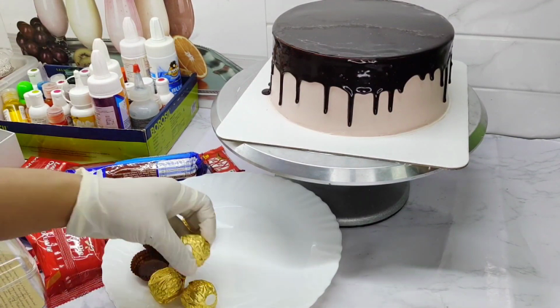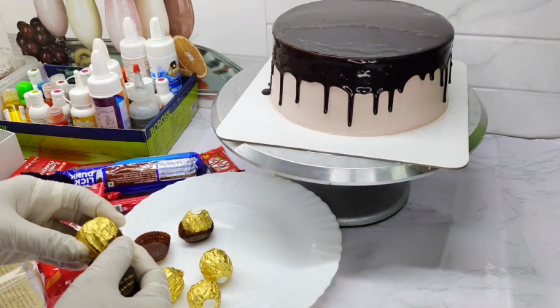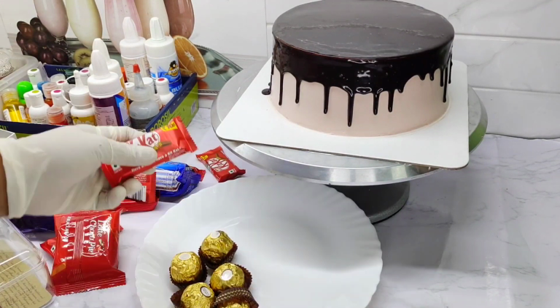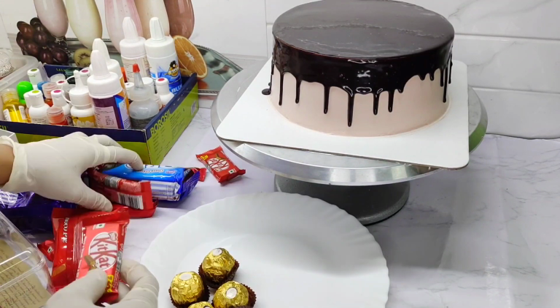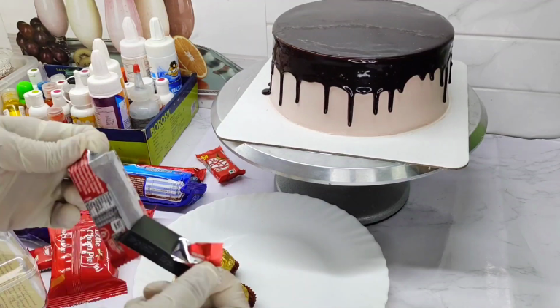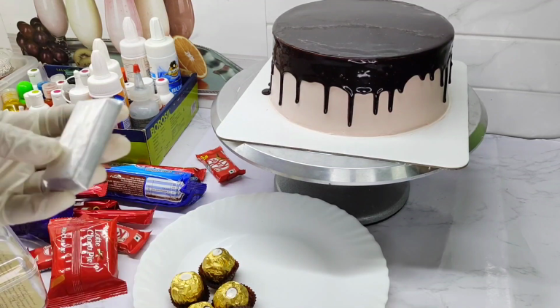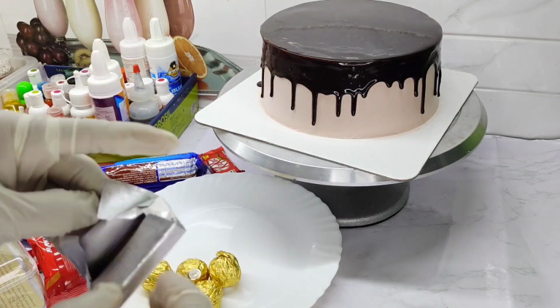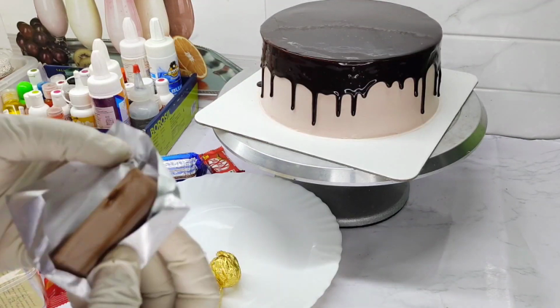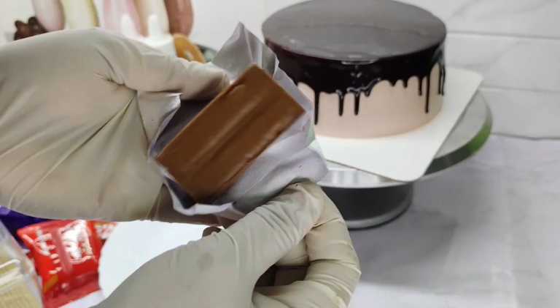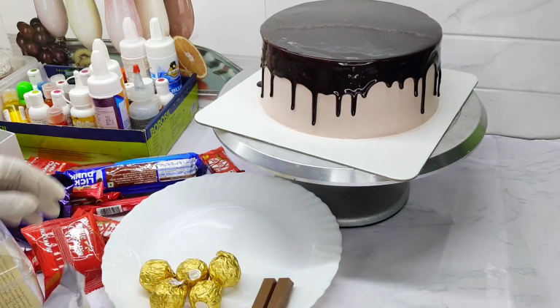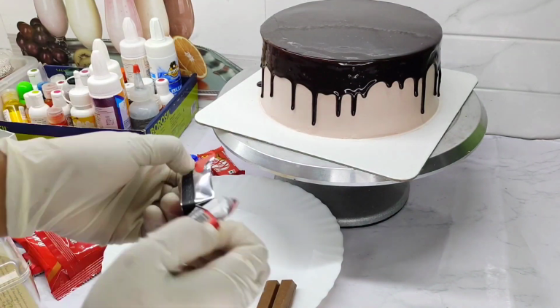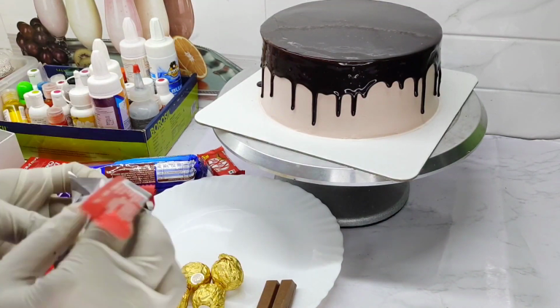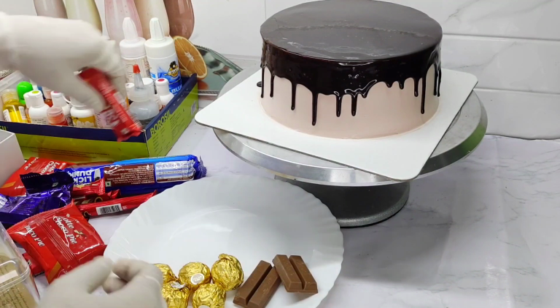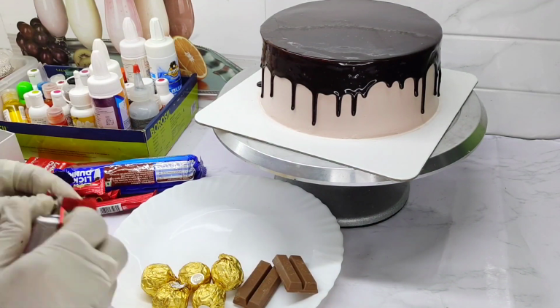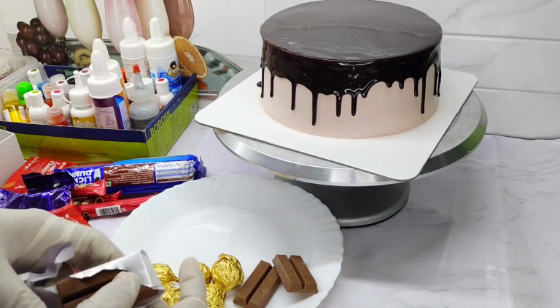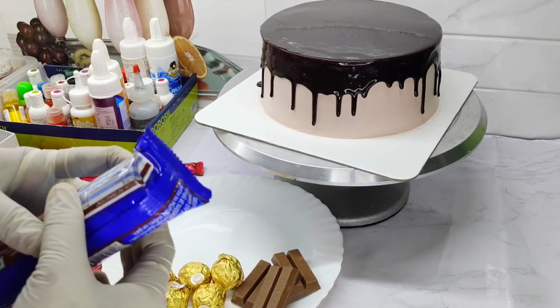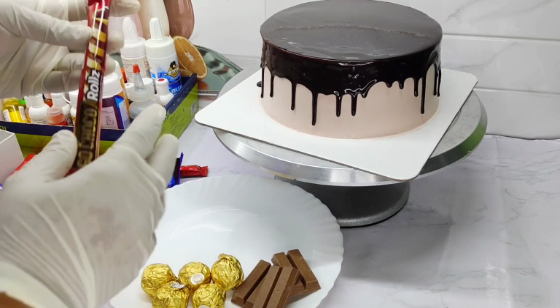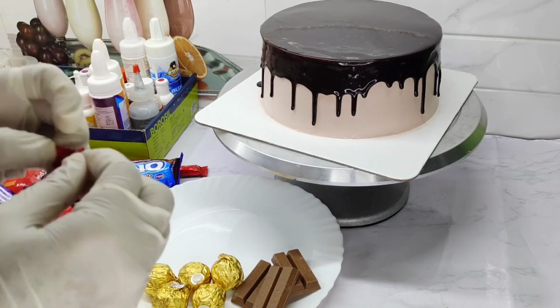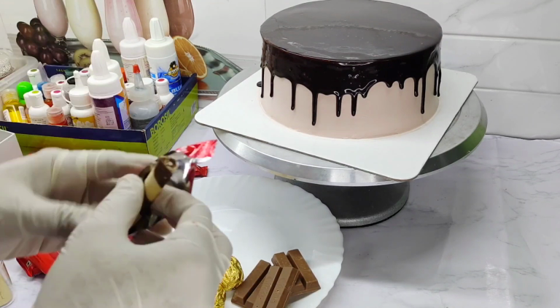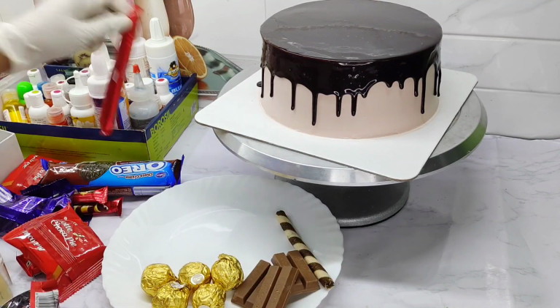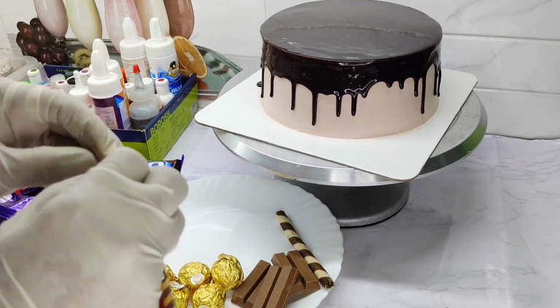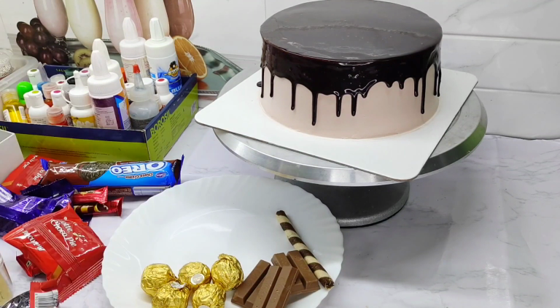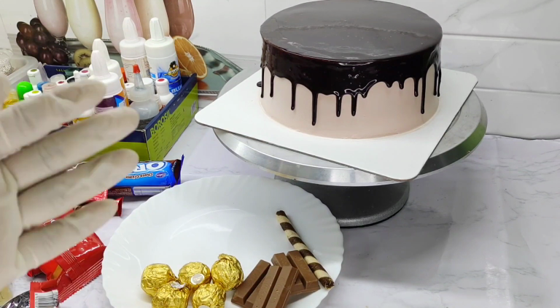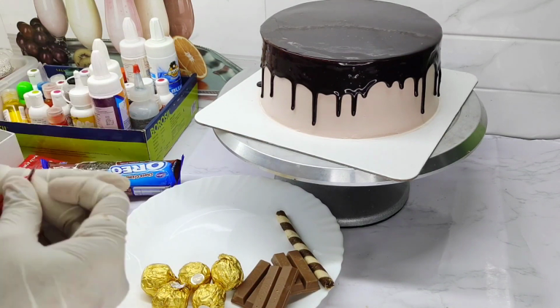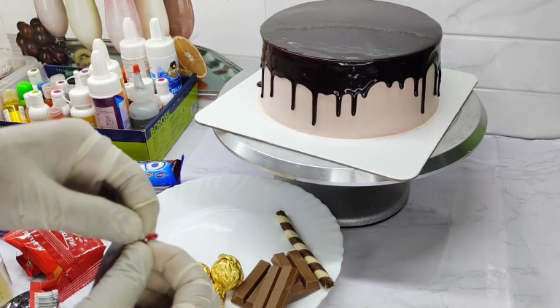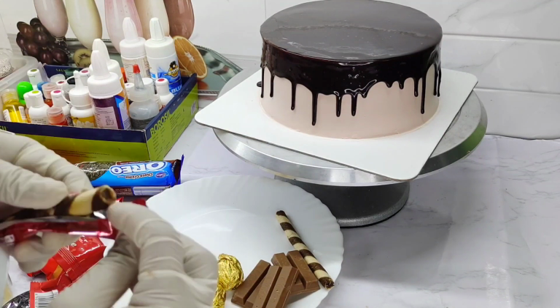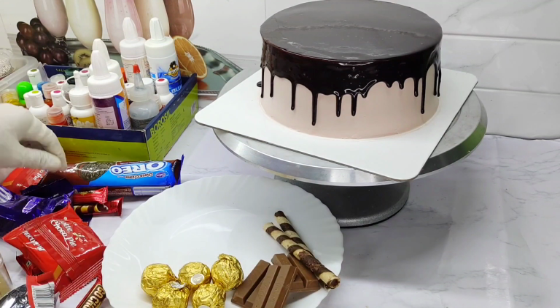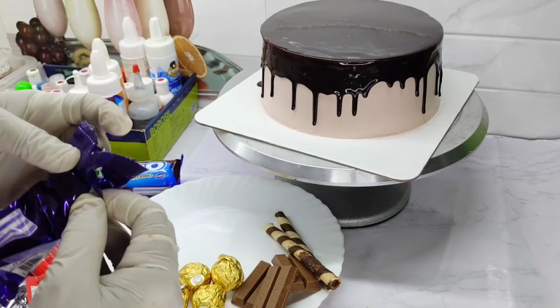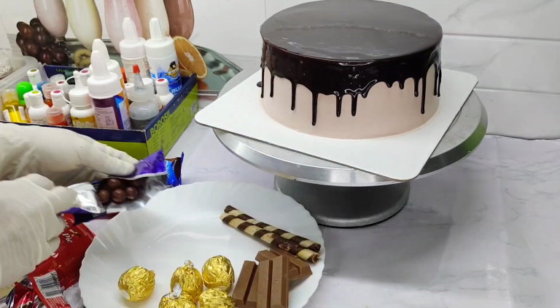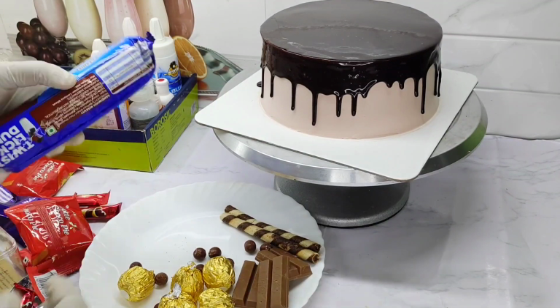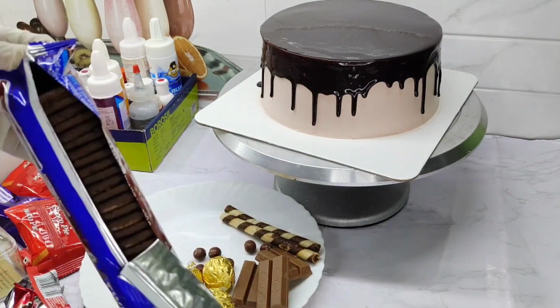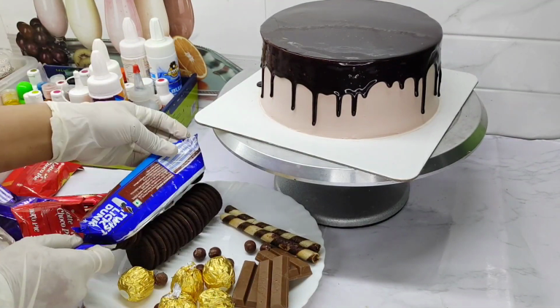We're going to add a little cherry roll, KitKat, and strawberry. We're going to add a cookie and pie. You can cut the cake into two pieces.